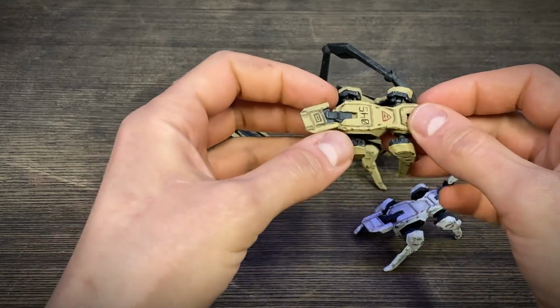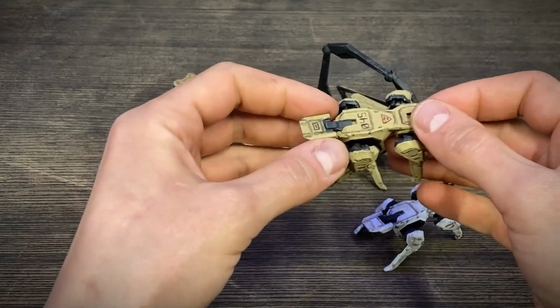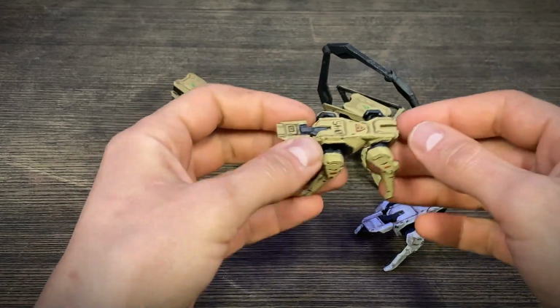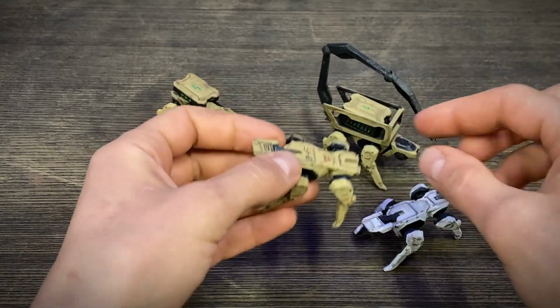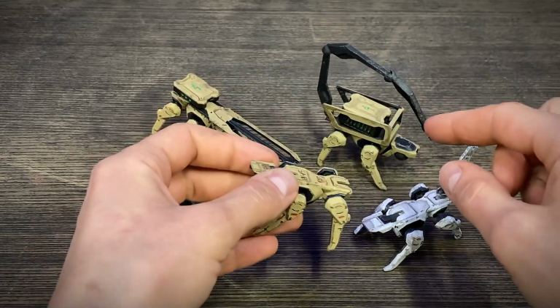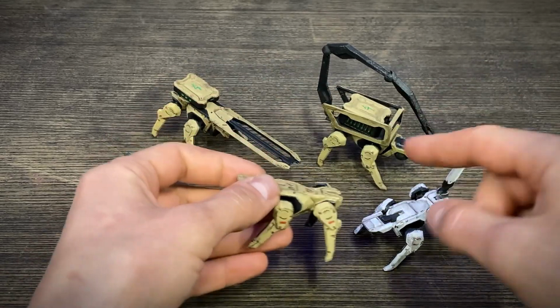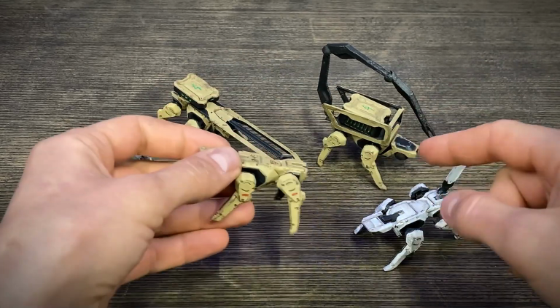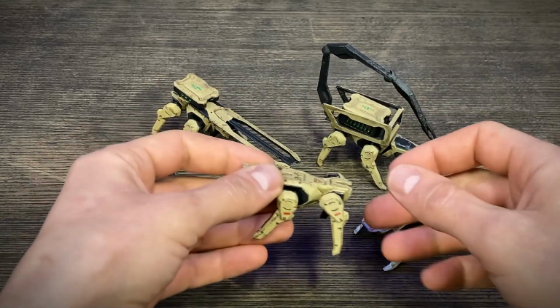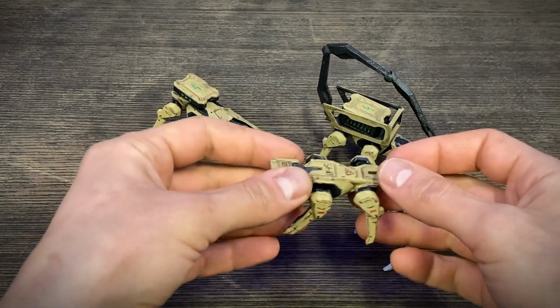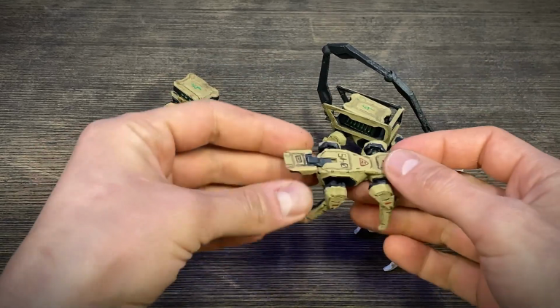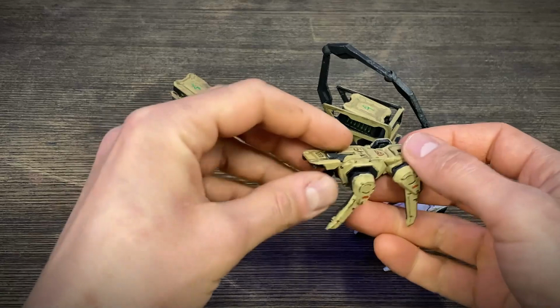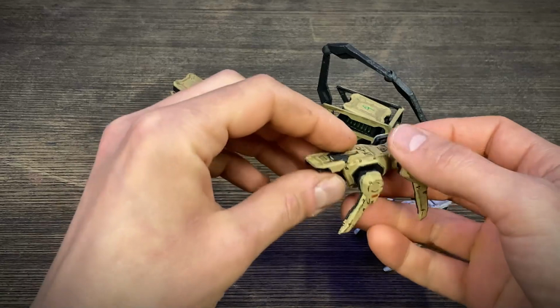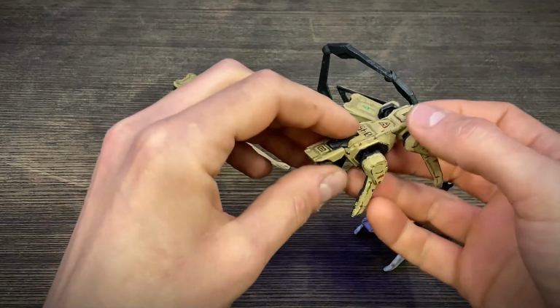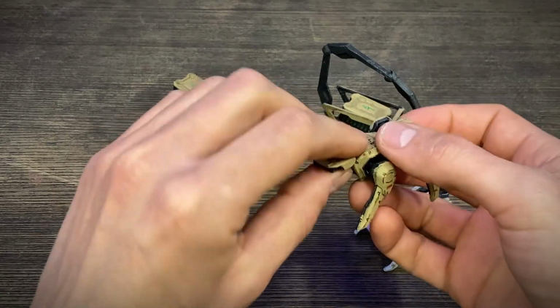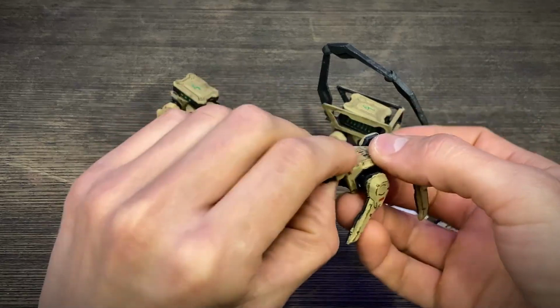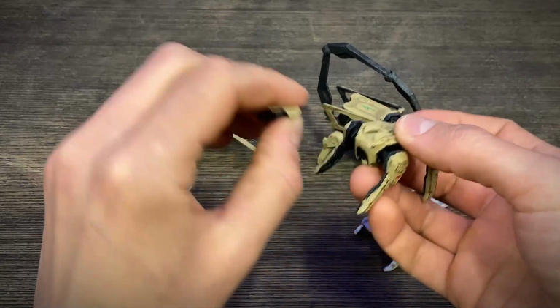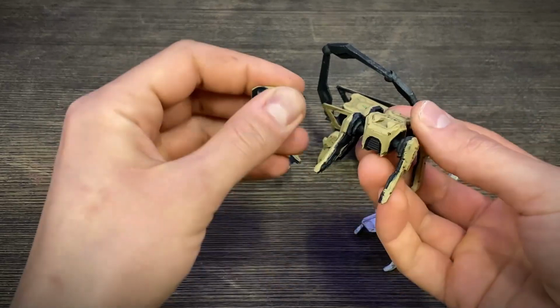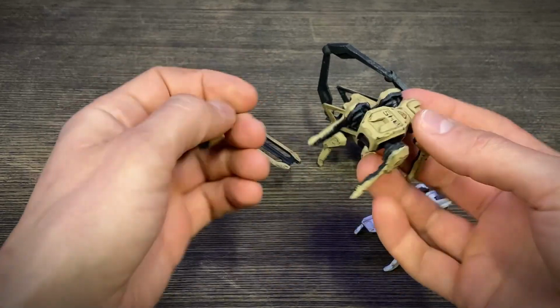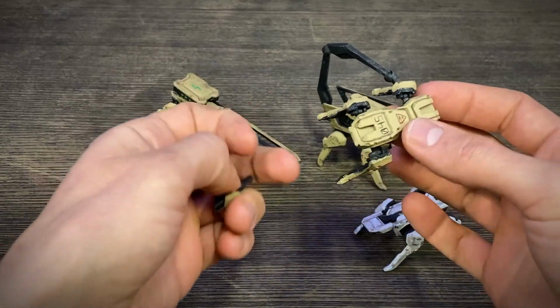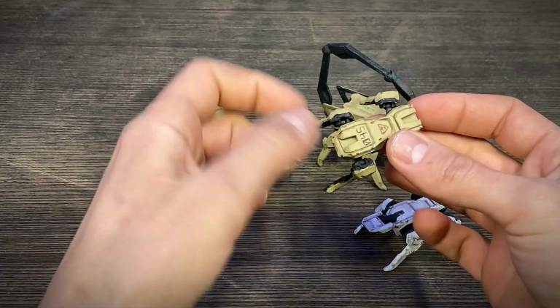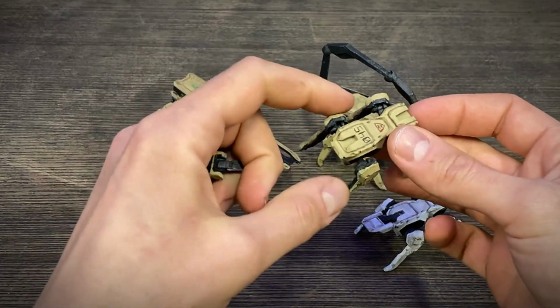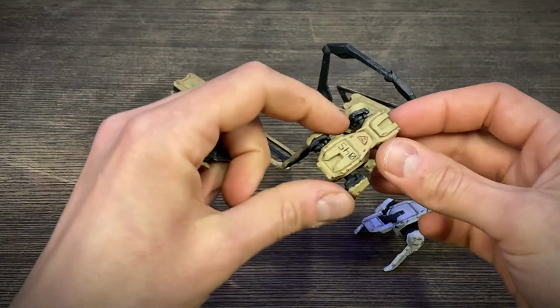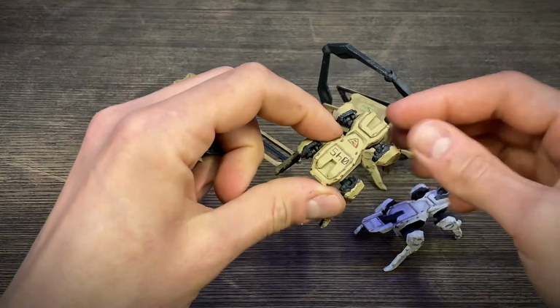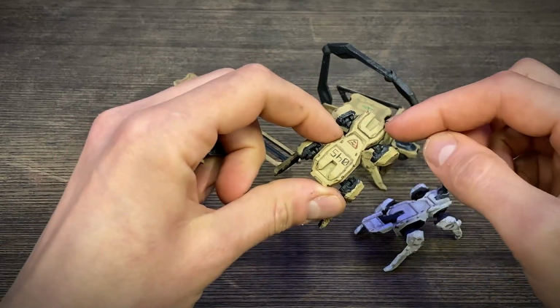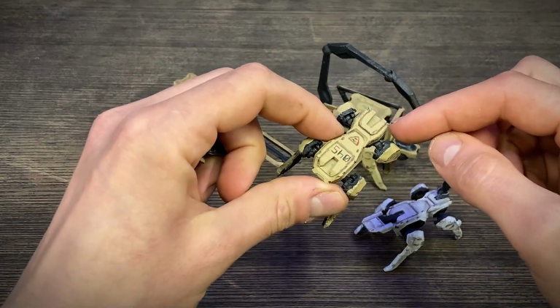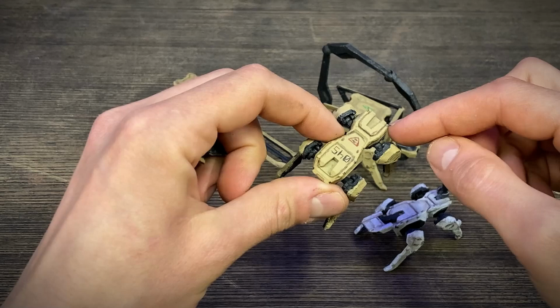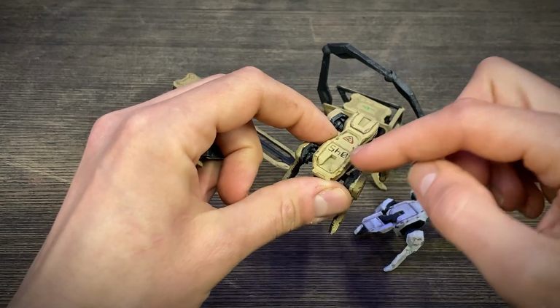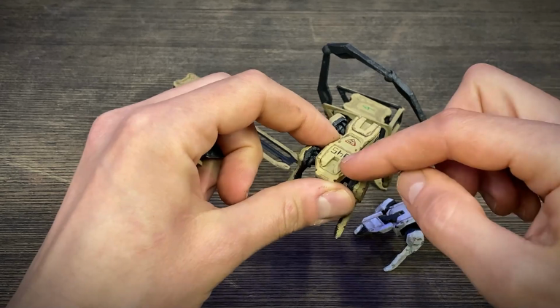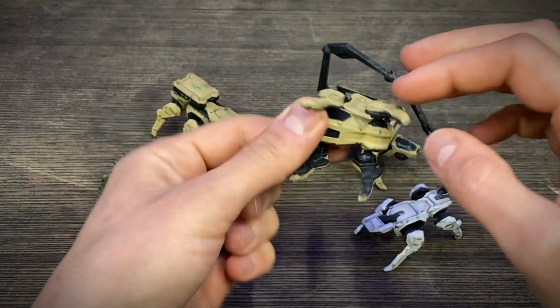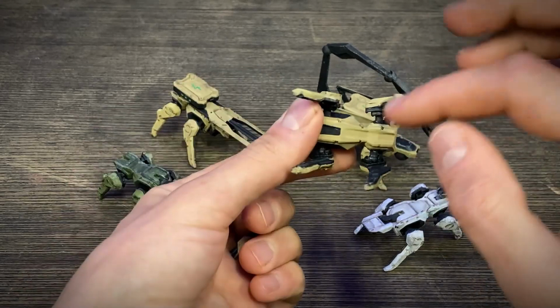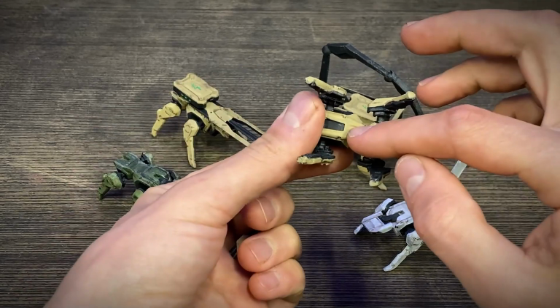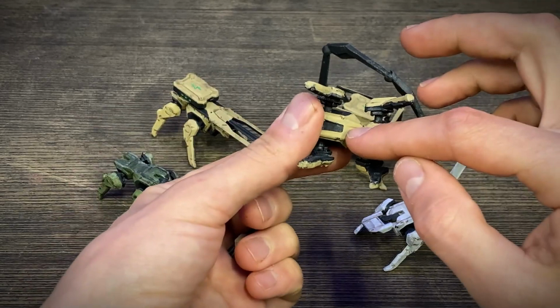They are modular — you can make your own configuration. On the part there are 3 main attach points: 1, 2, and 3.